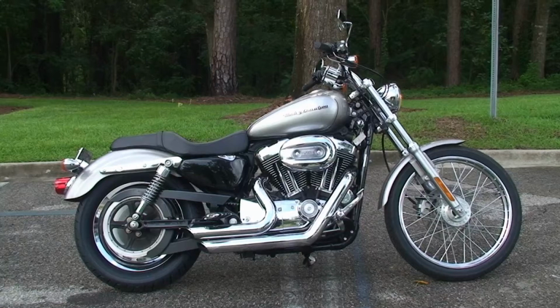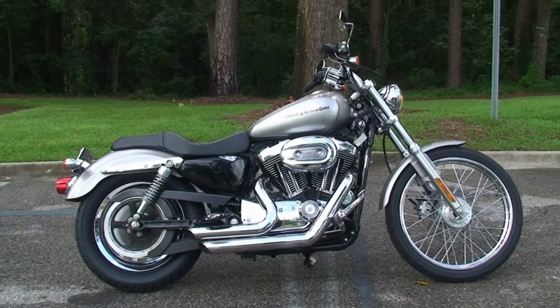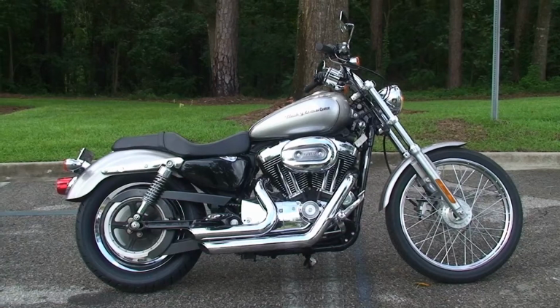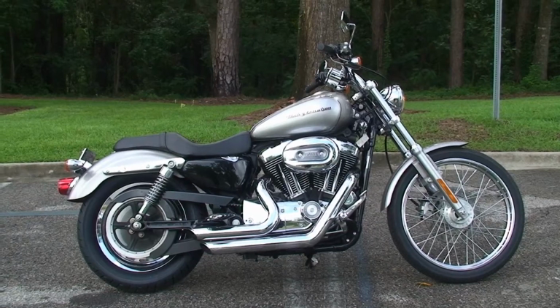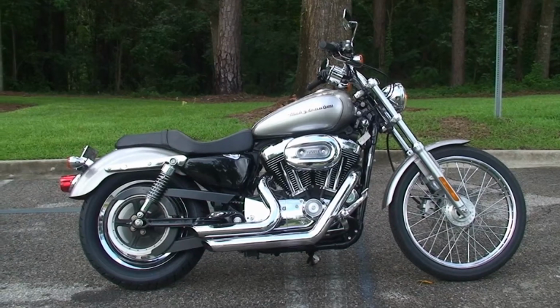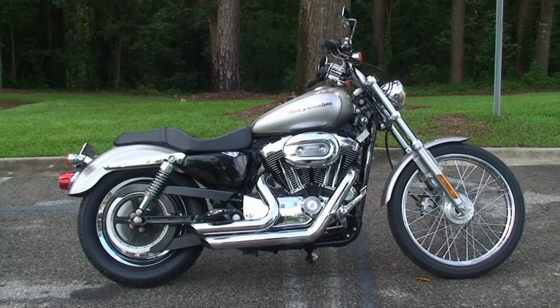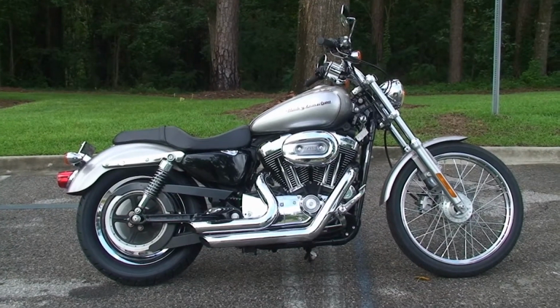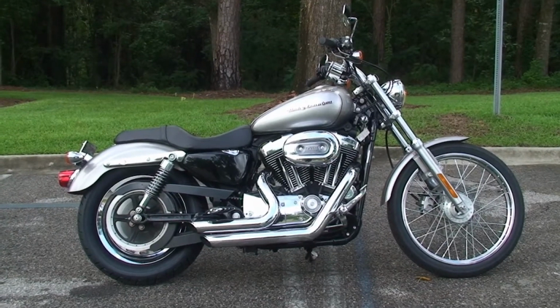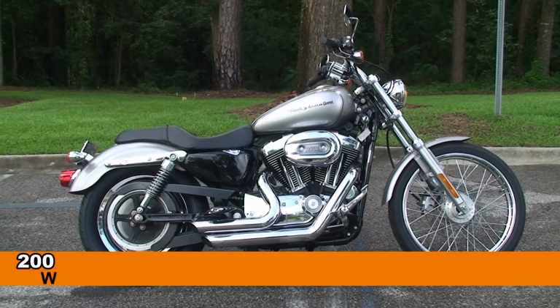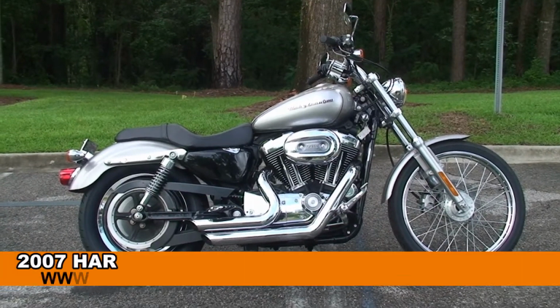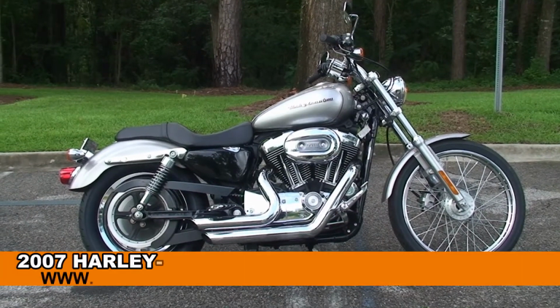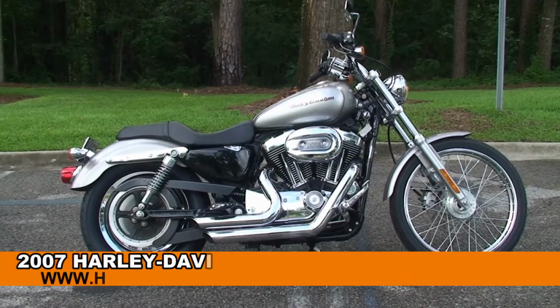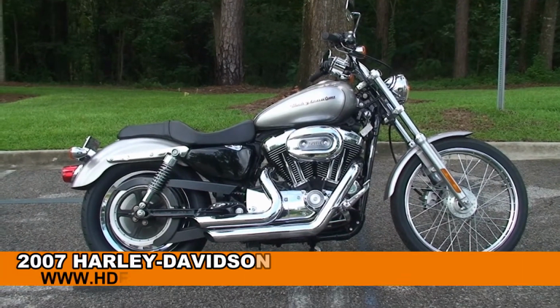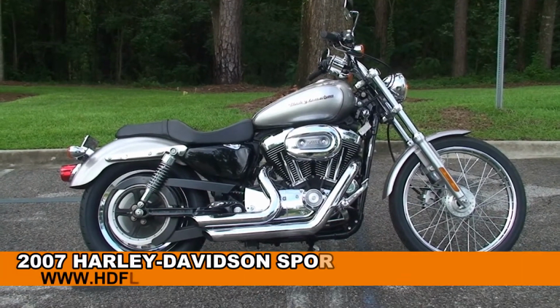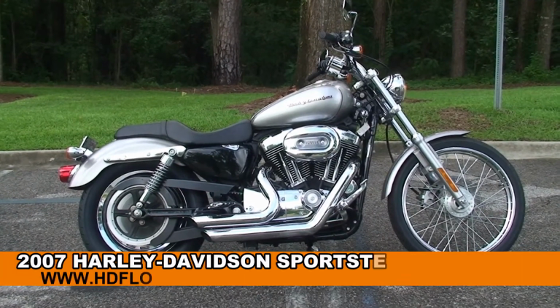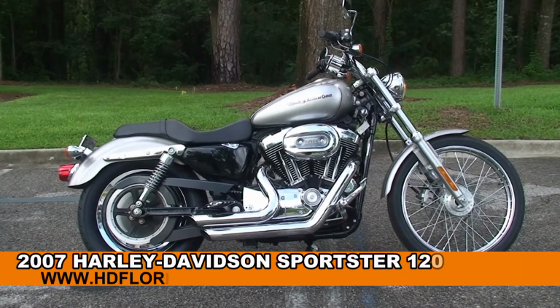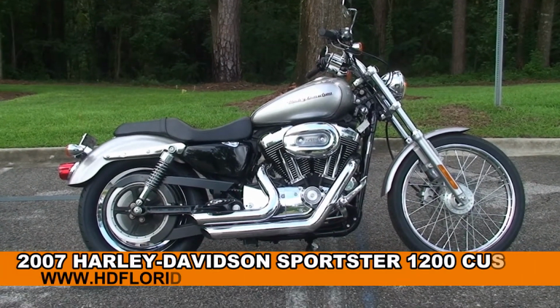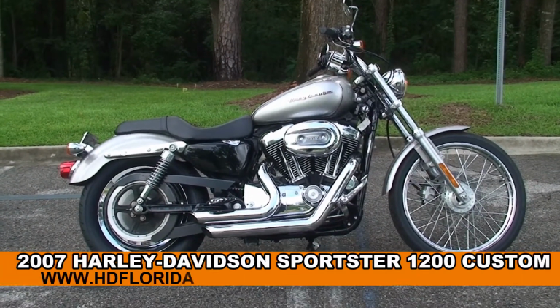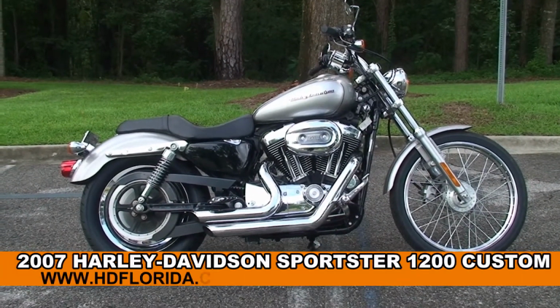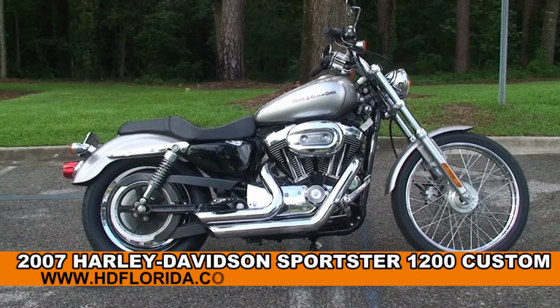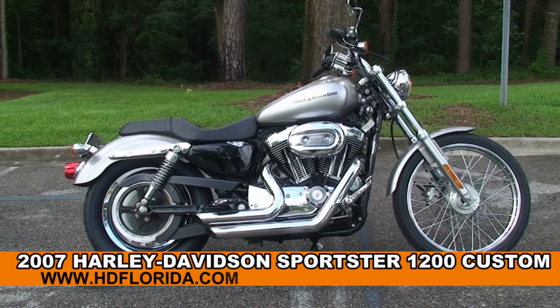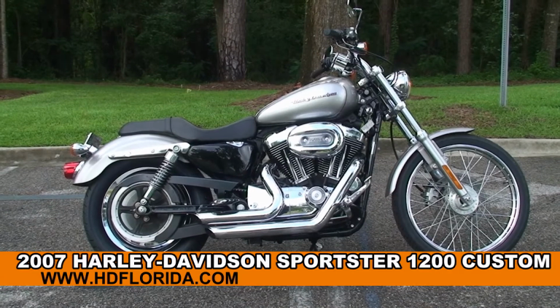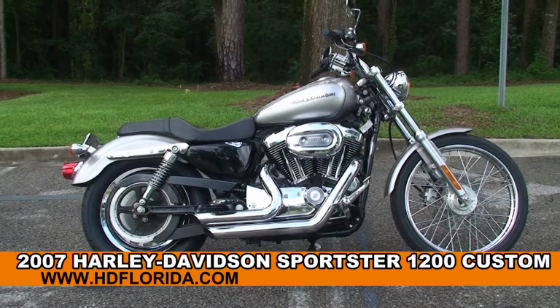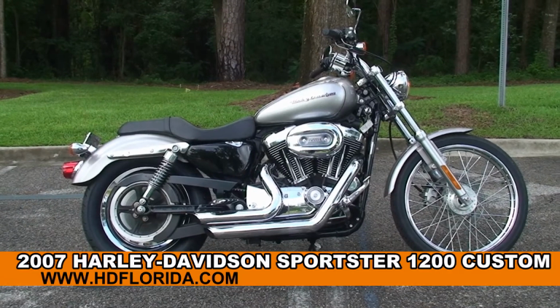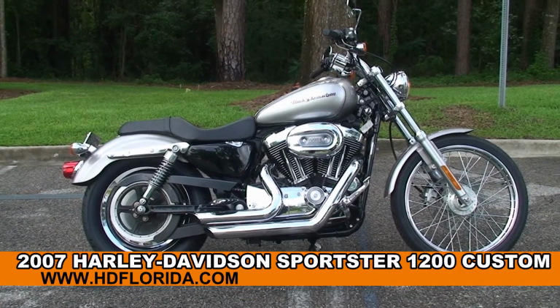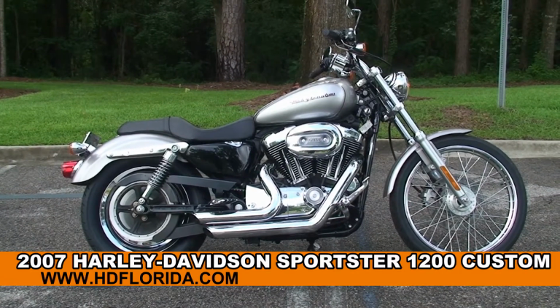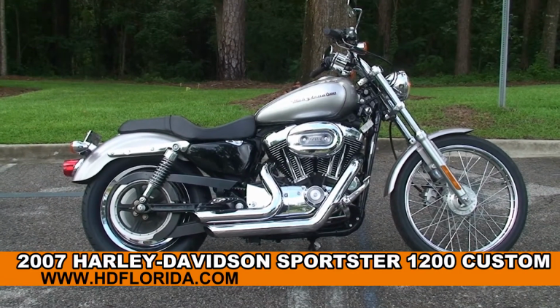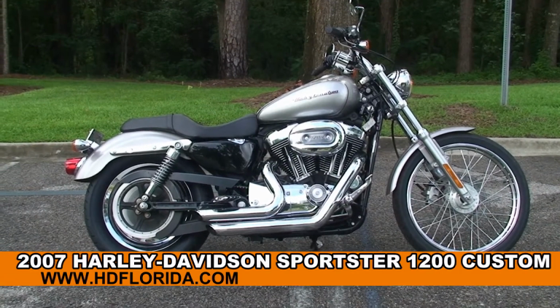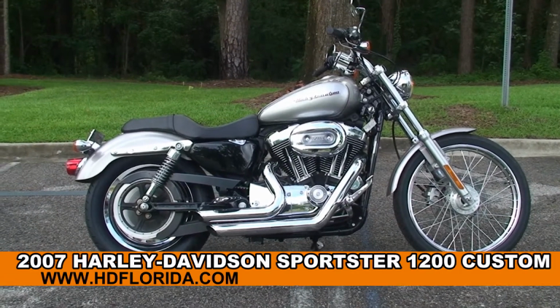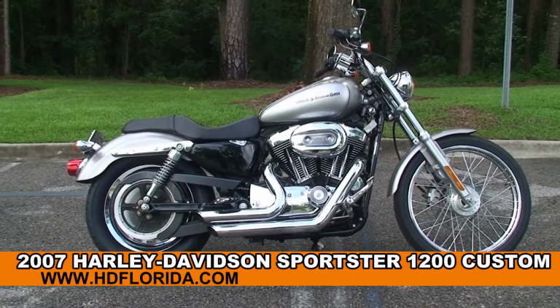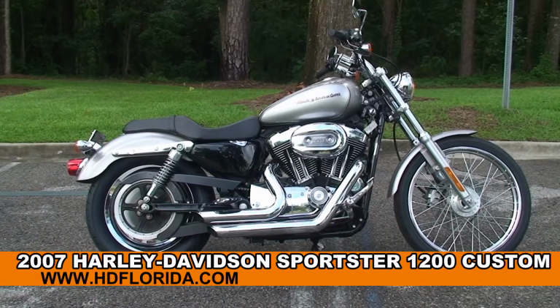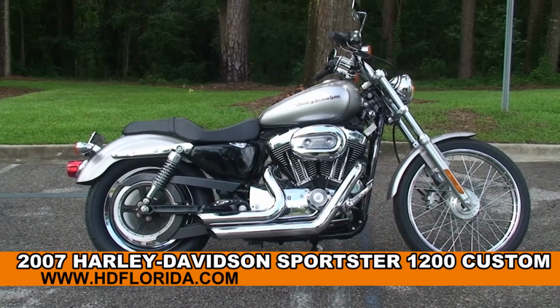Welcome everyone to the world-famous Tallahassee Harley-Davidson. Today I've got for you the Stellar Hughes 2007 1200 Custom Sportster.